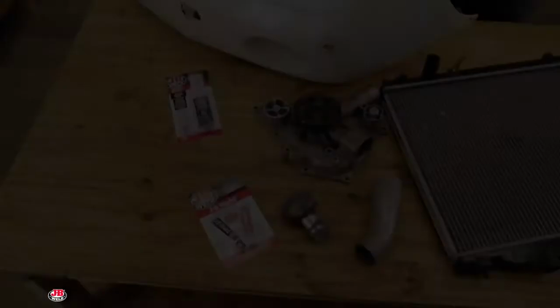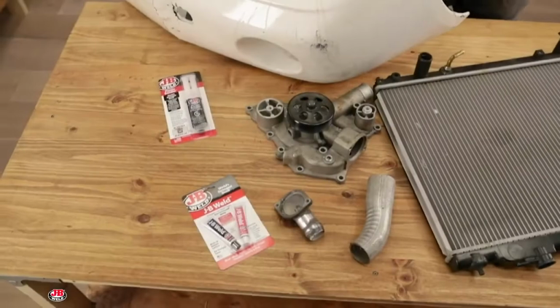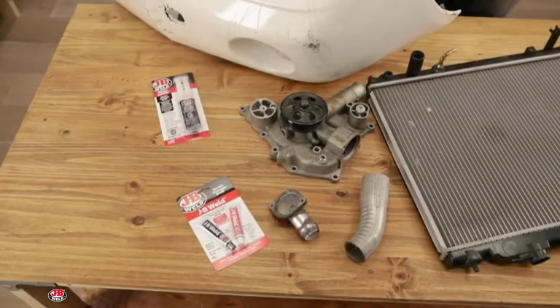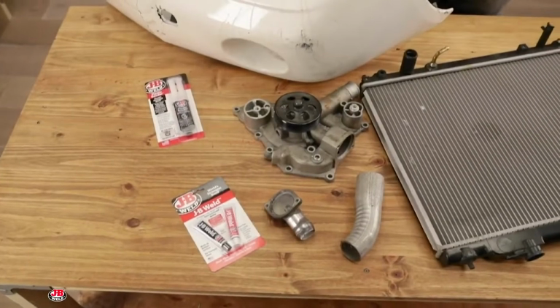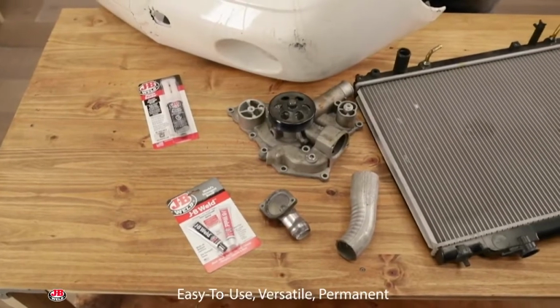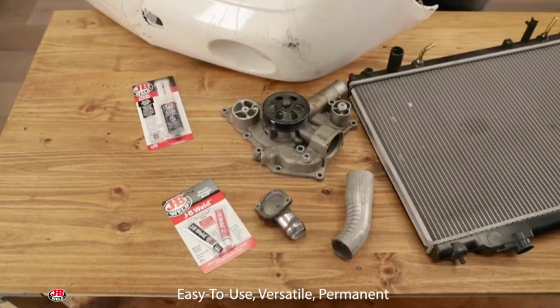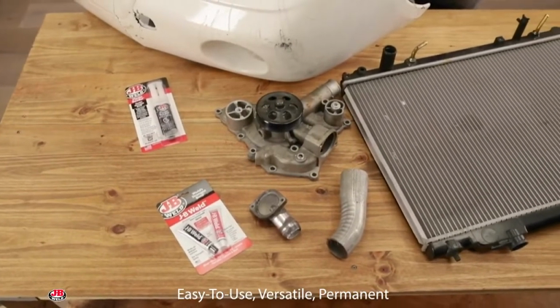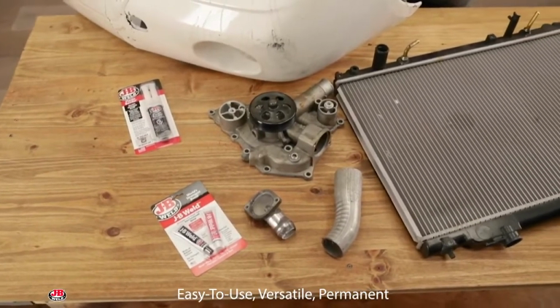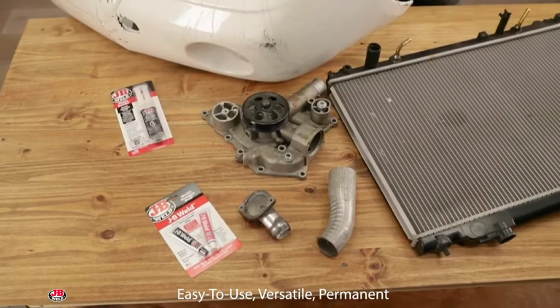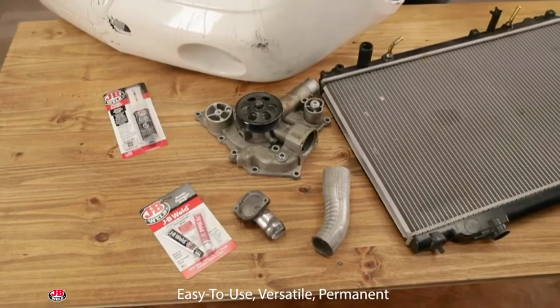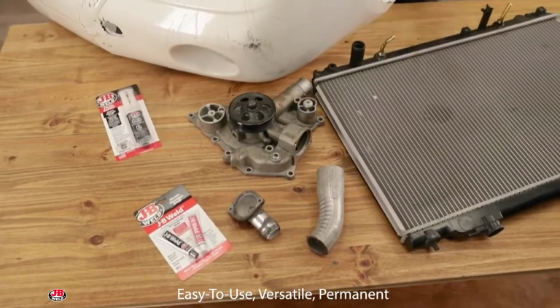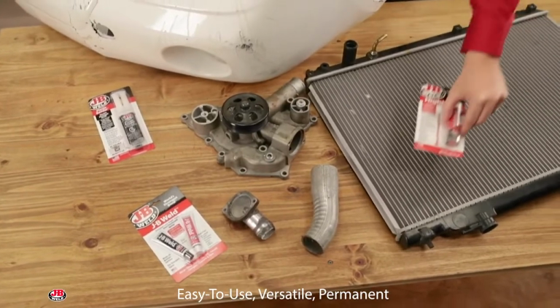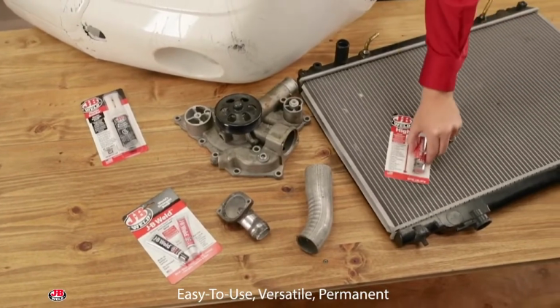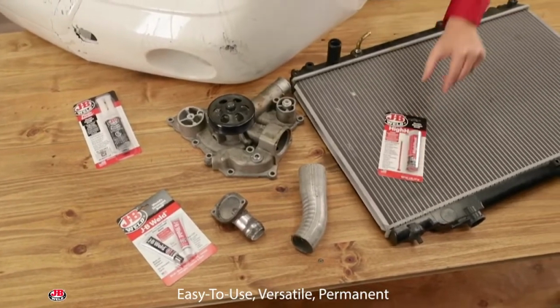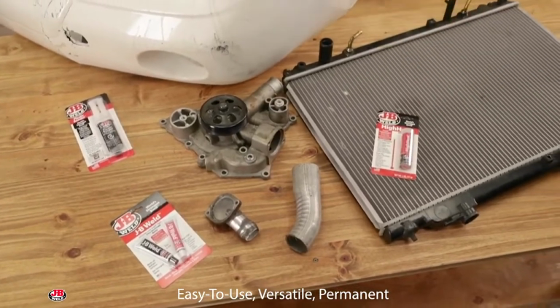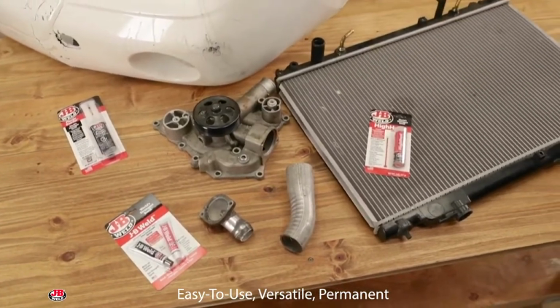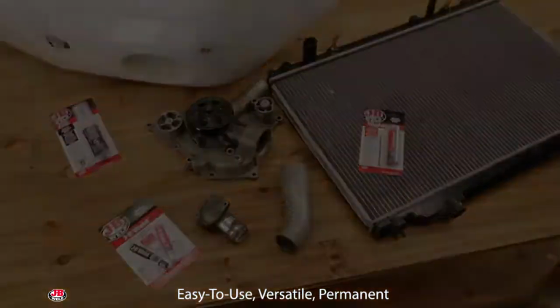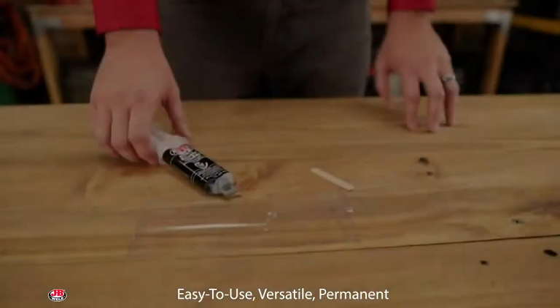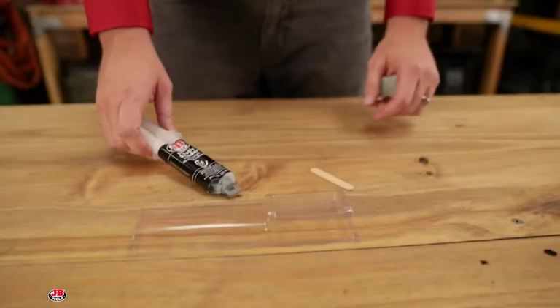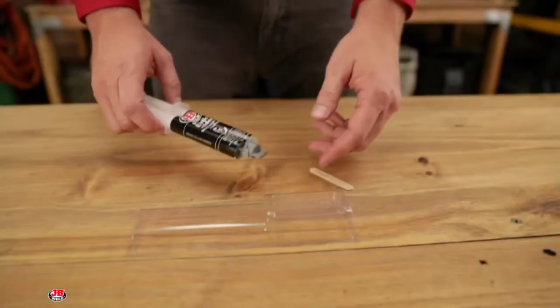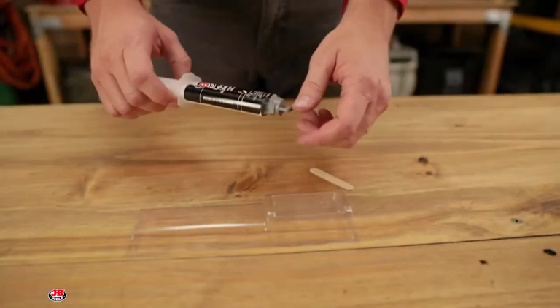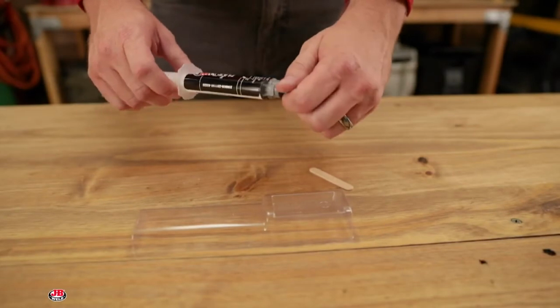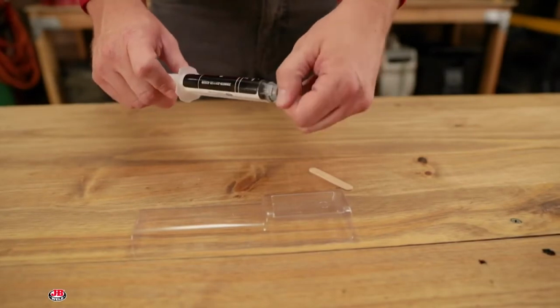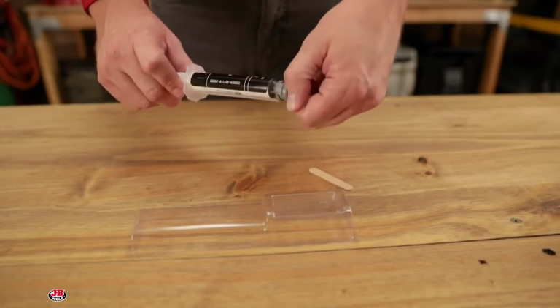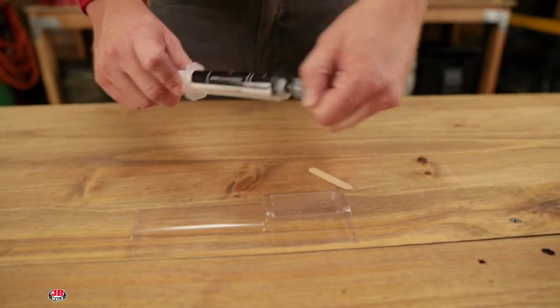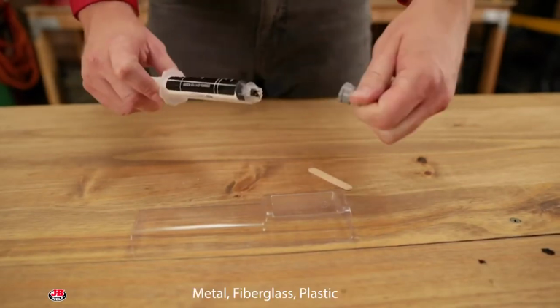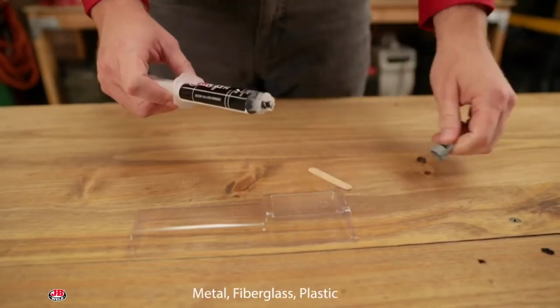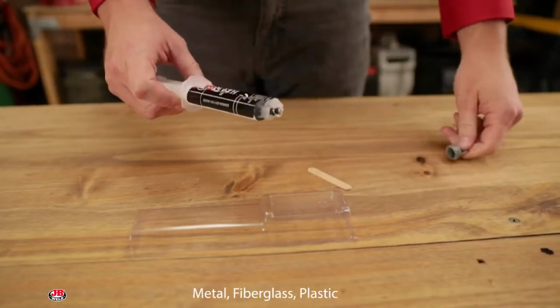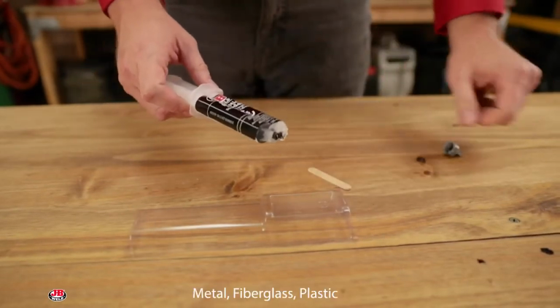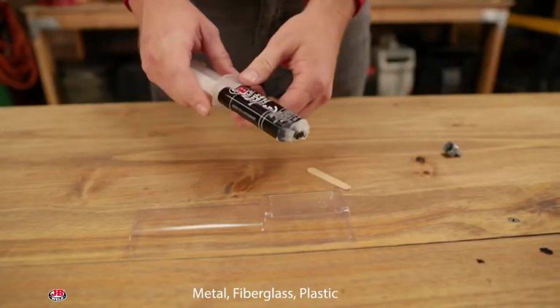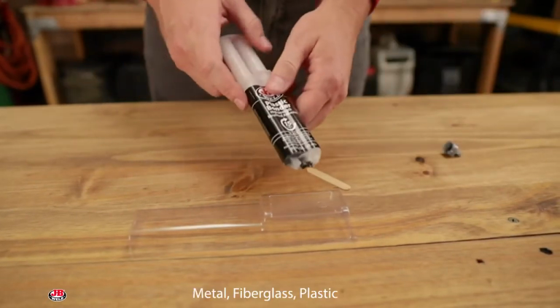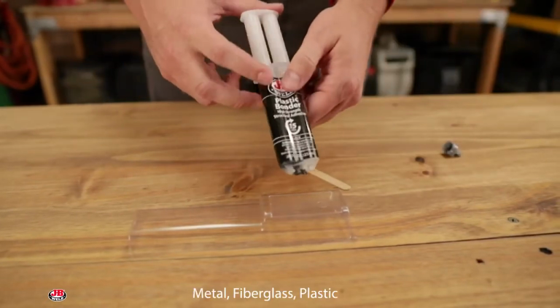JB Weld products are easy to use, versatile, and permanent for your auto DIY project. JB Weld repair products are designed for metal, fiberglass, plastic, and more.